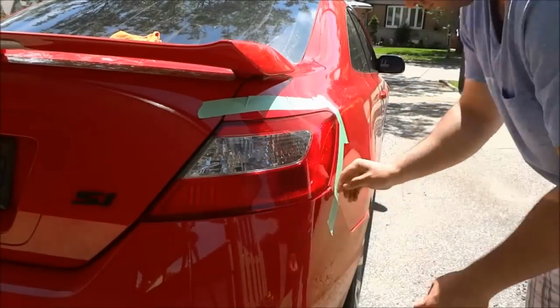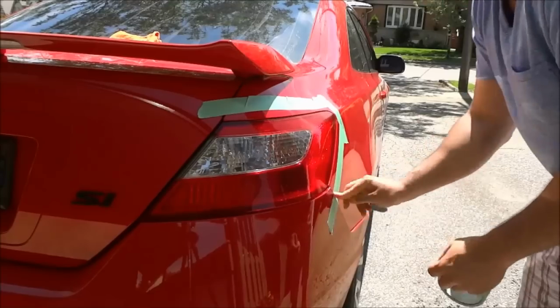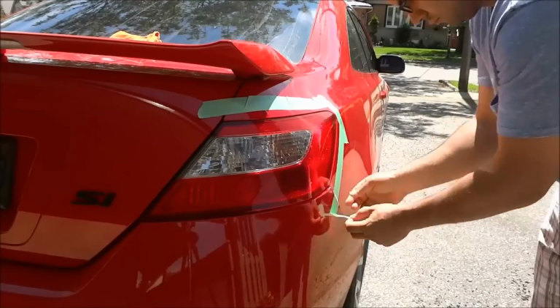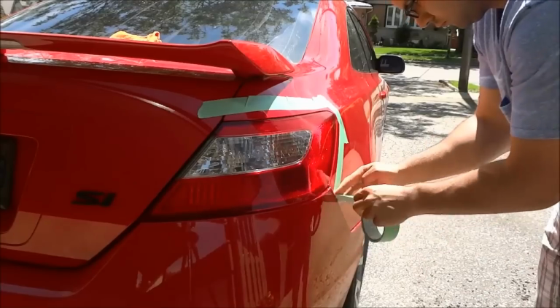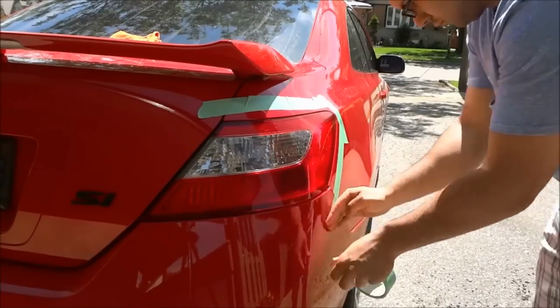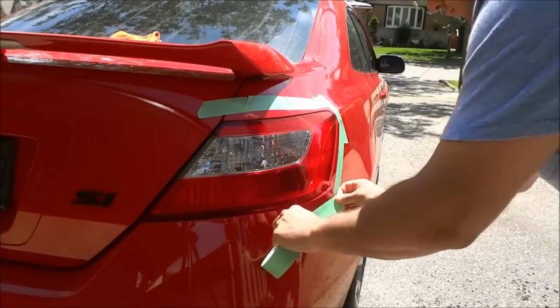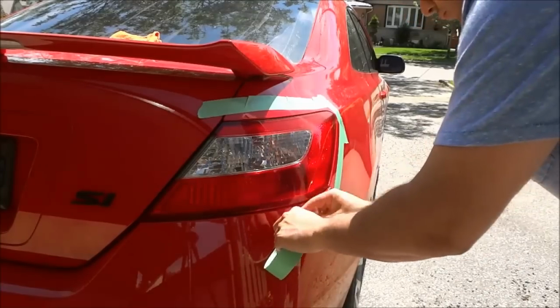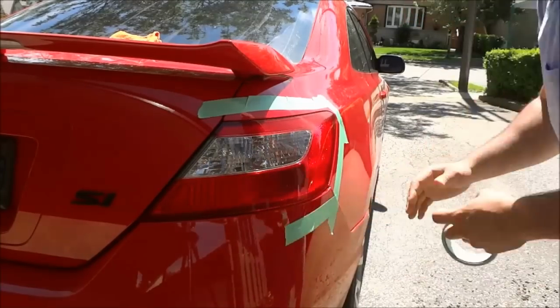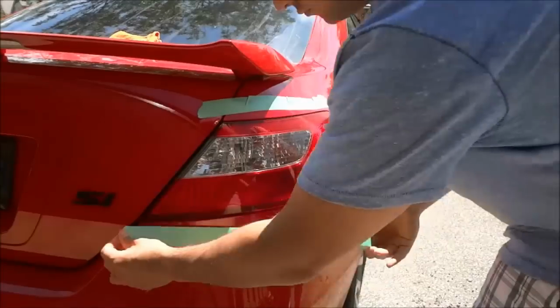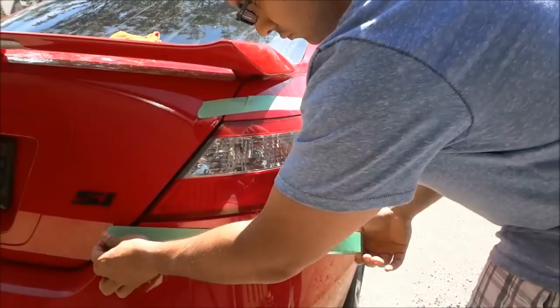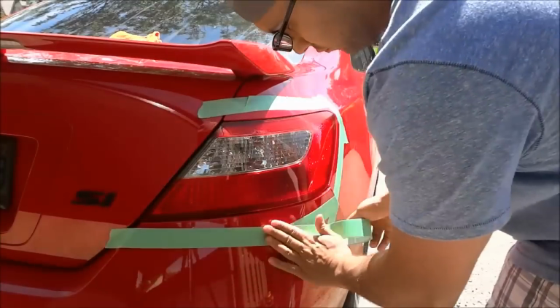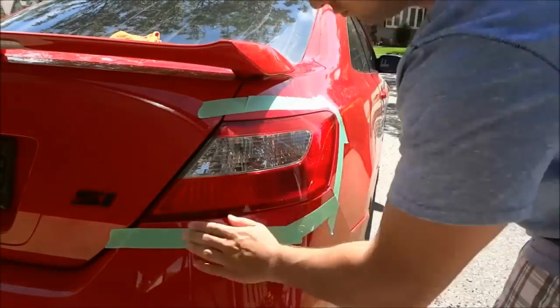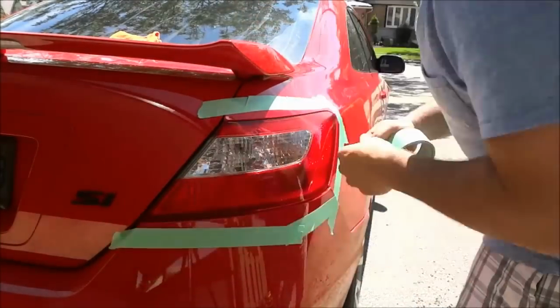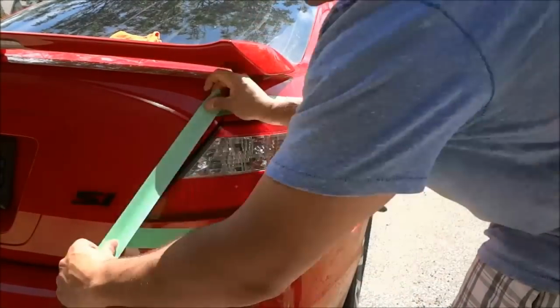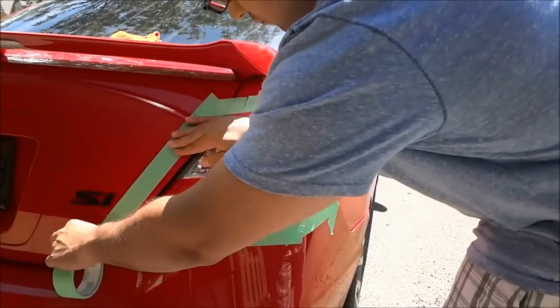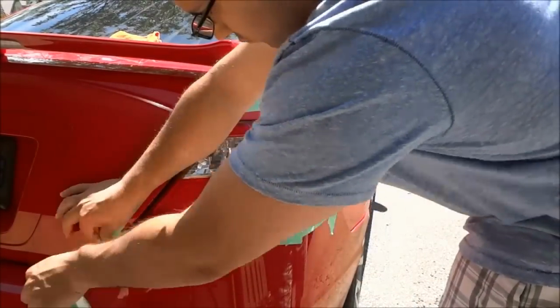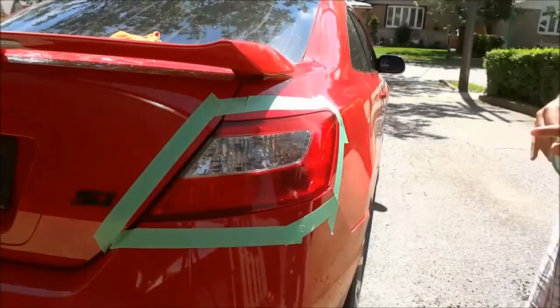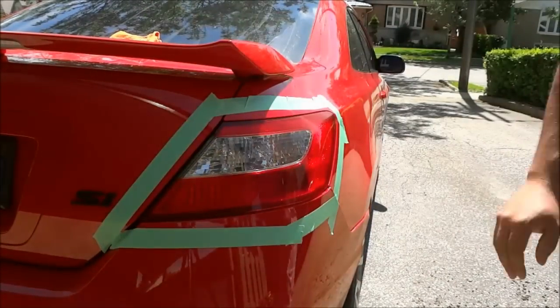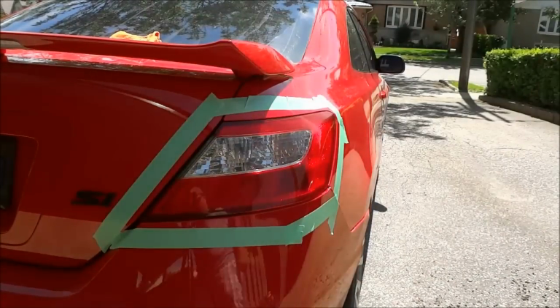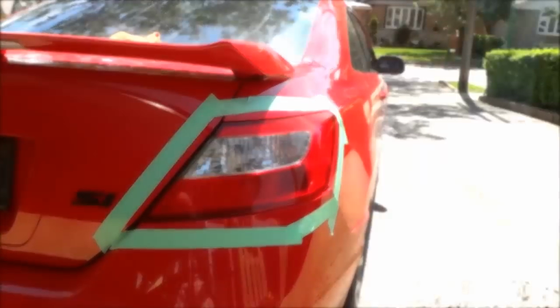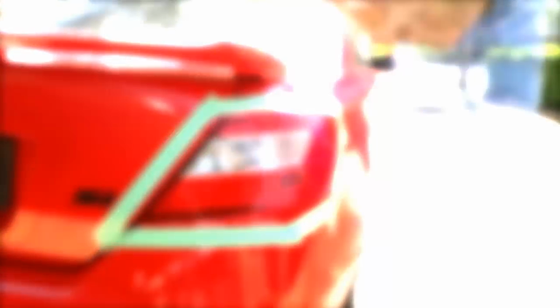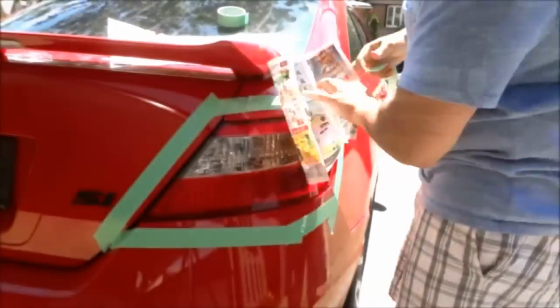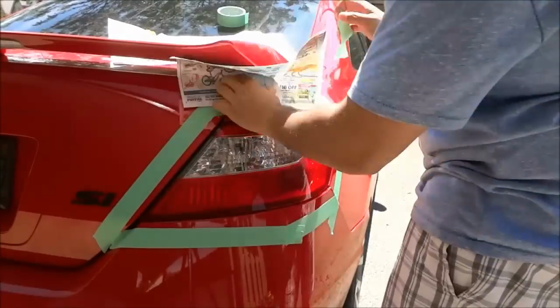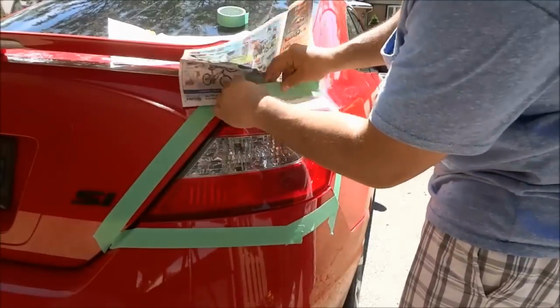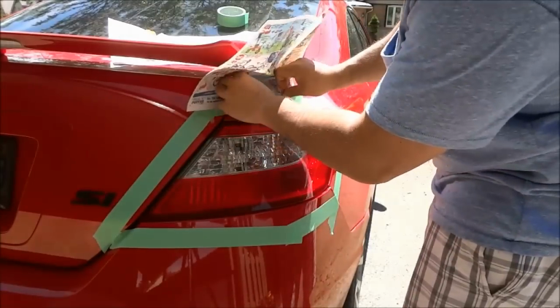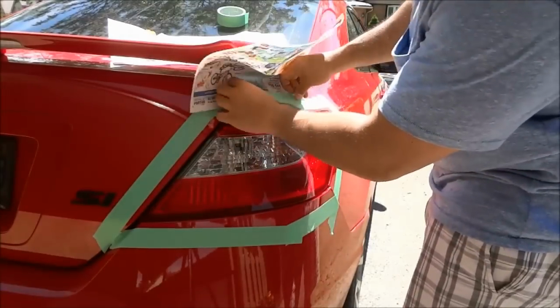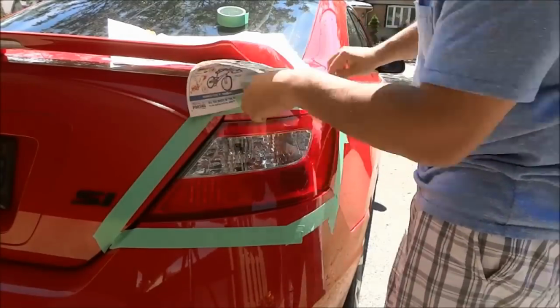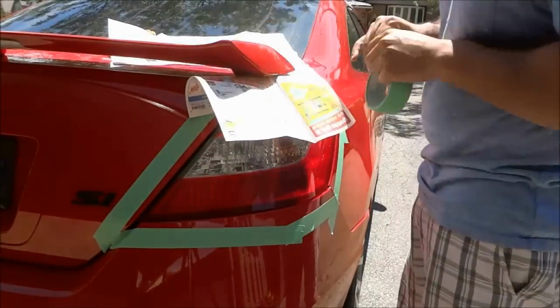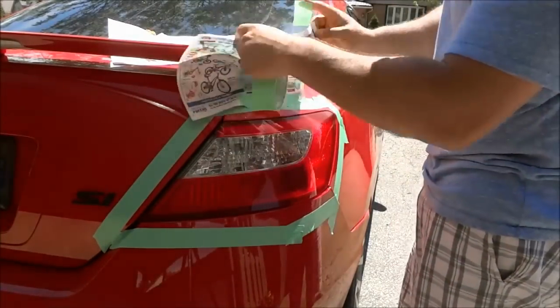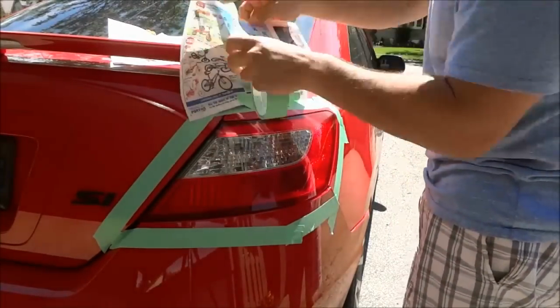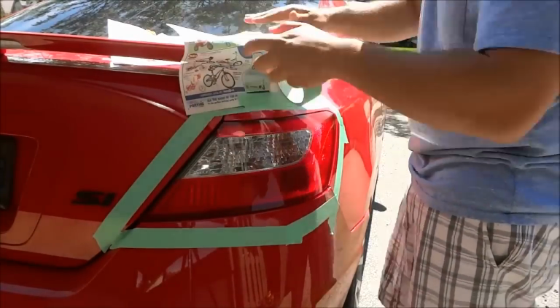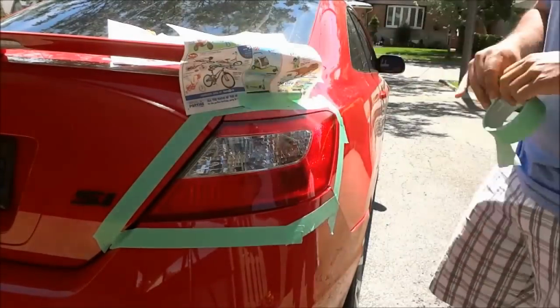So as you just saw, the first step is to clean the taillight using a dry cloth. And now, as you can see, I created a border around the taillight with tape.